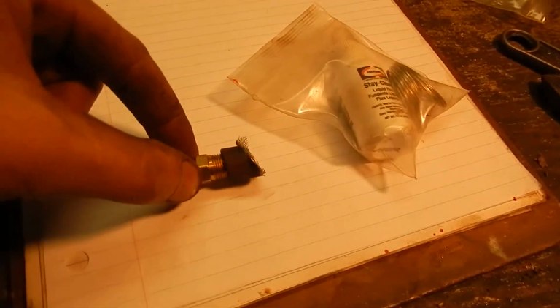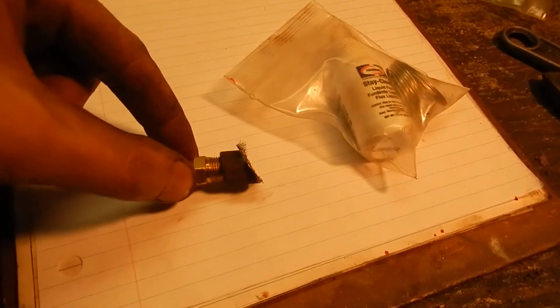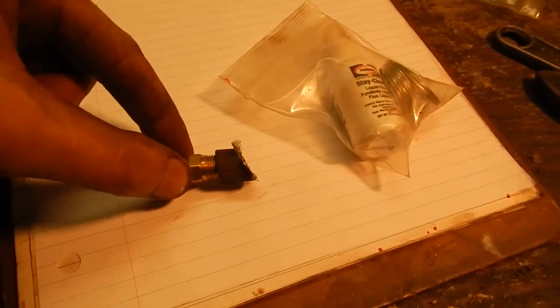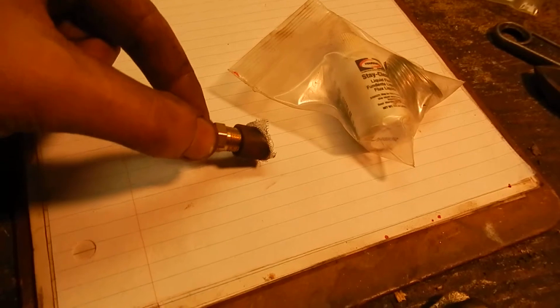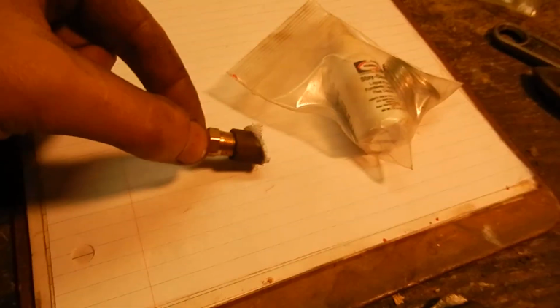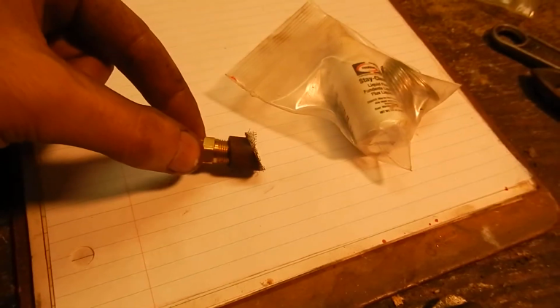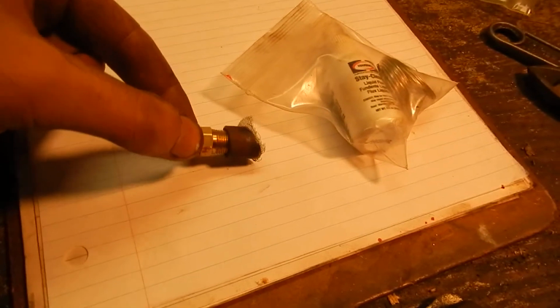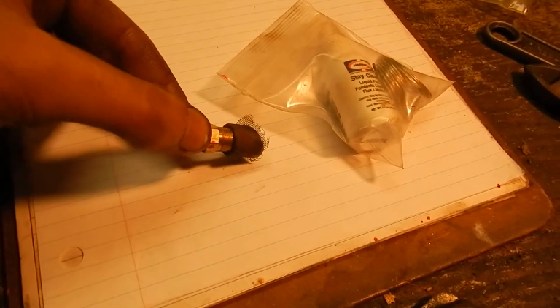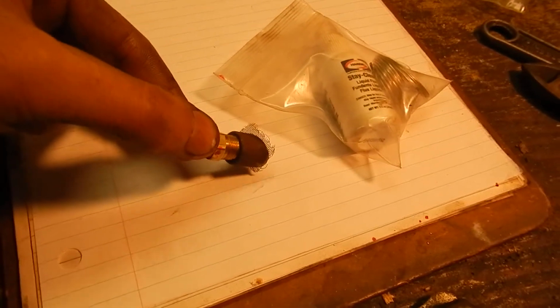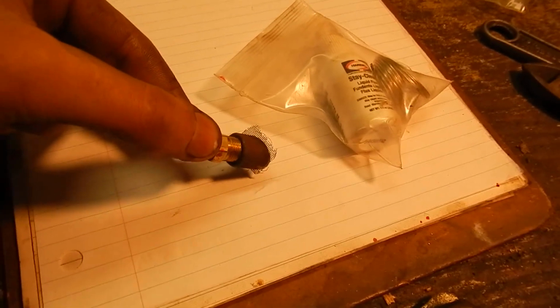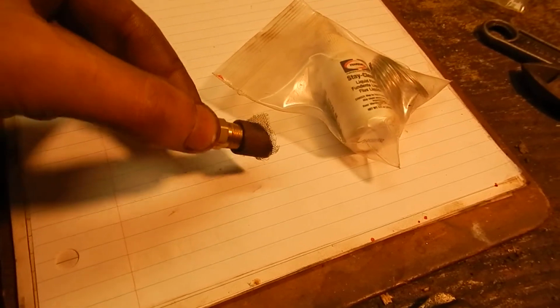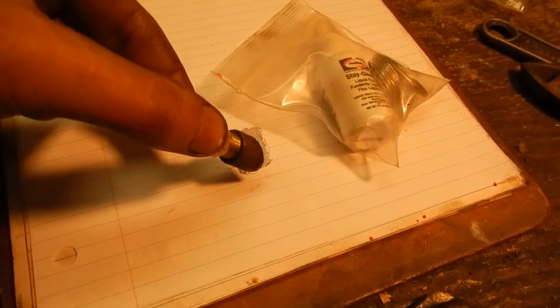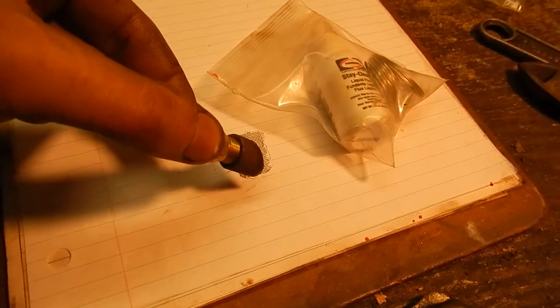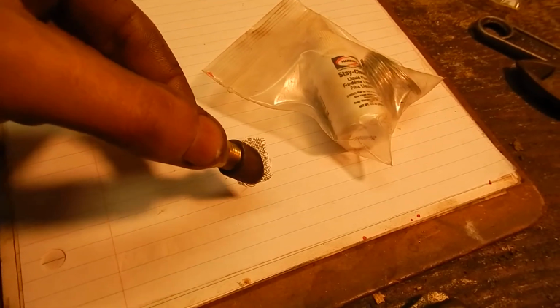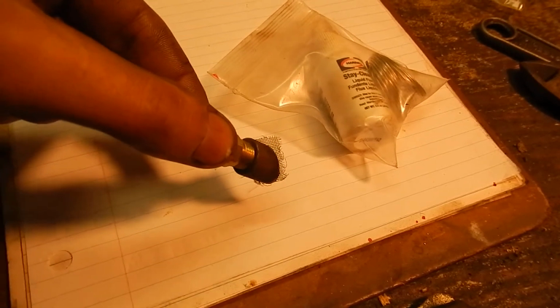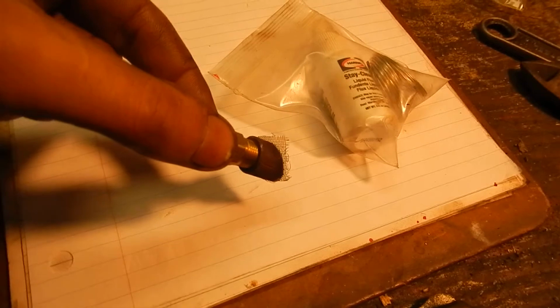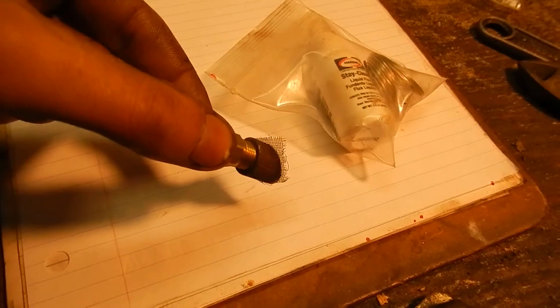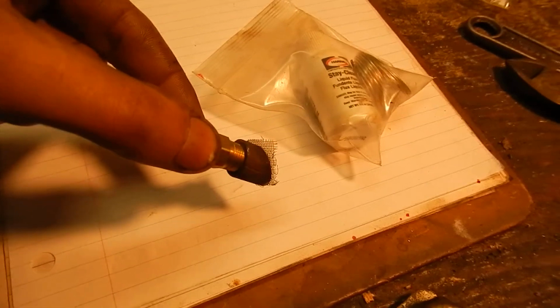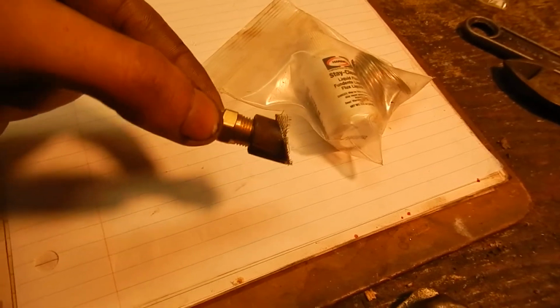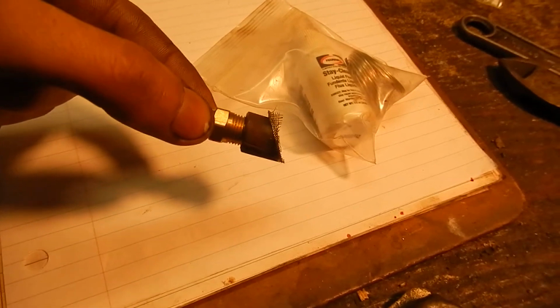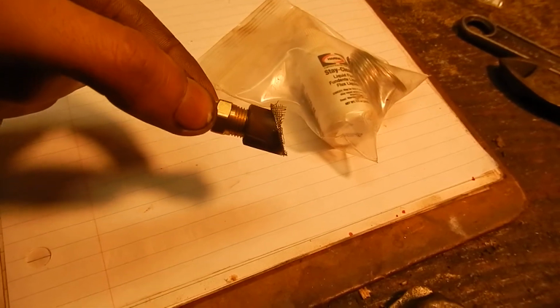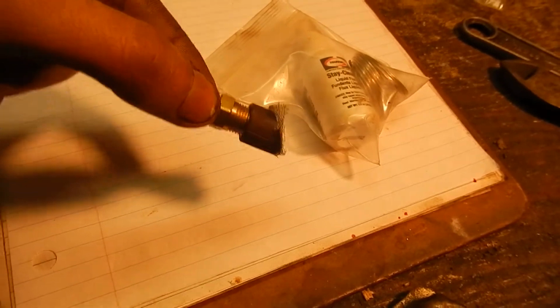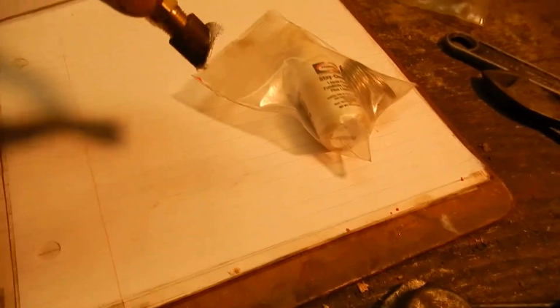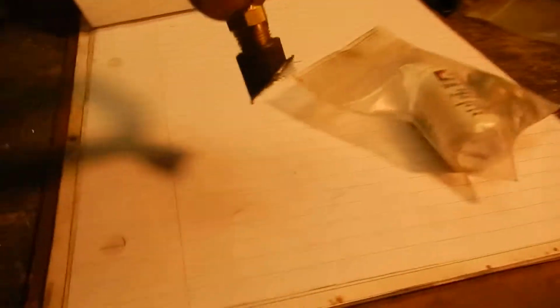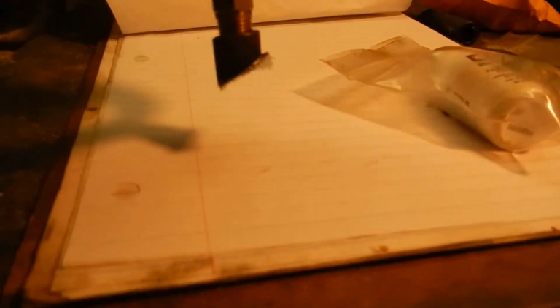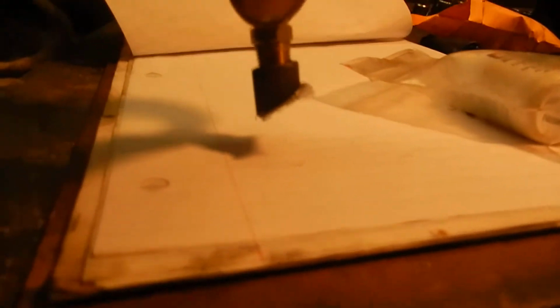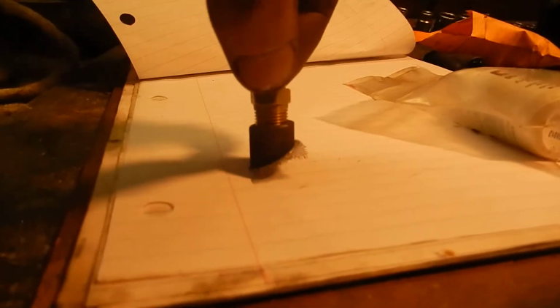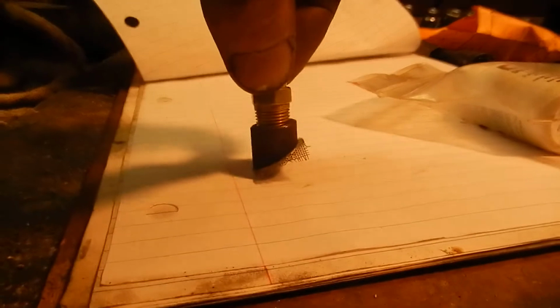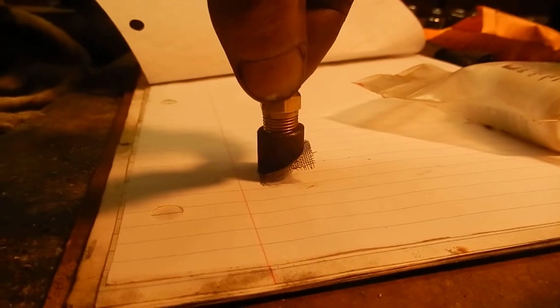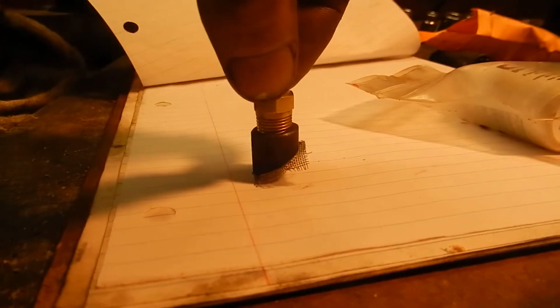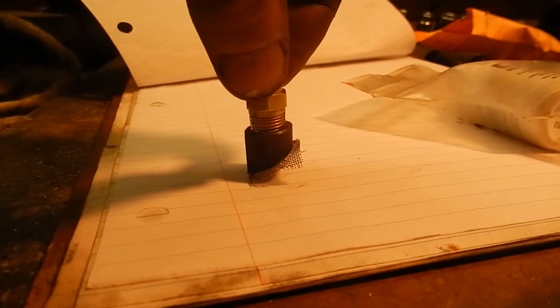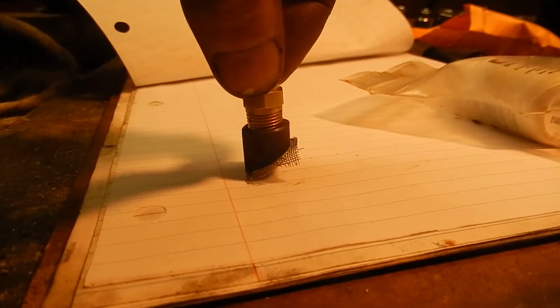So I cut a little 45-degree cut on a piece of half-inch pipe and I put an eighth-inch NPT thread on the inside of the pipe, threaded it in, and now the check valve won't hit the very bottom.